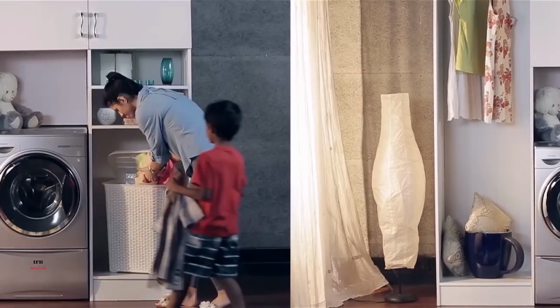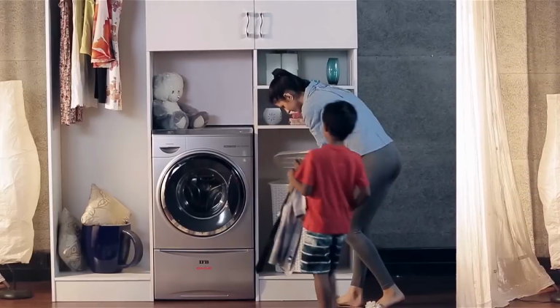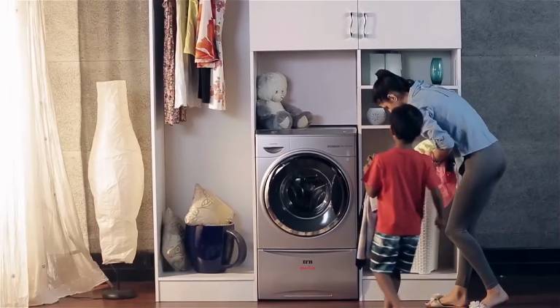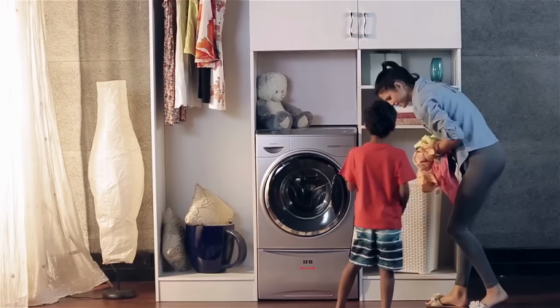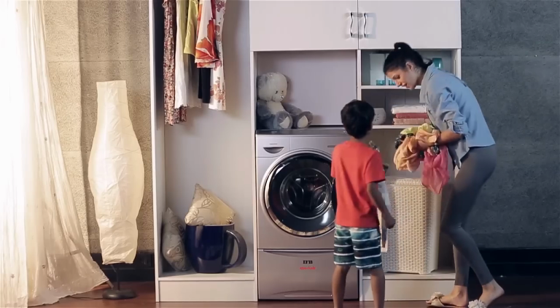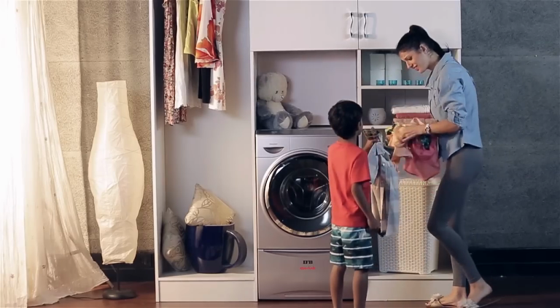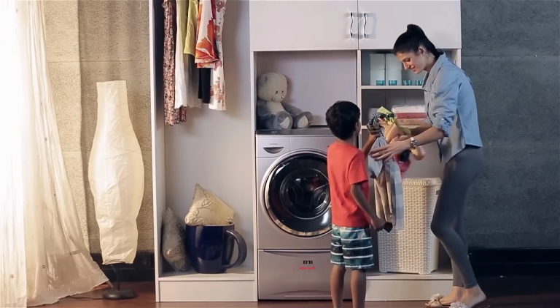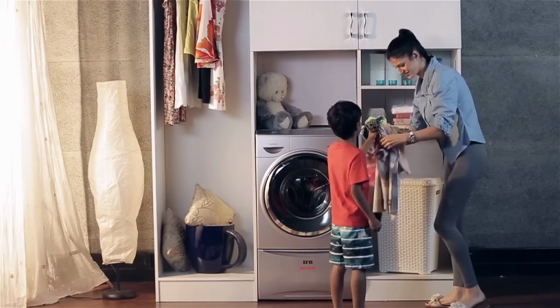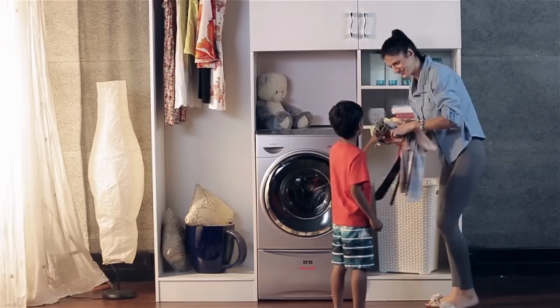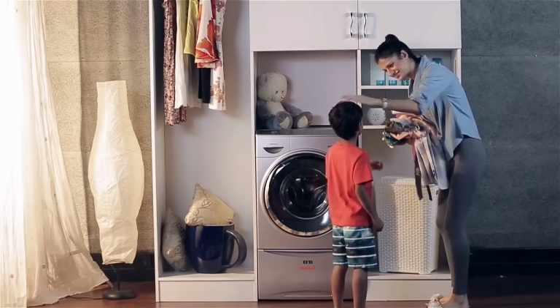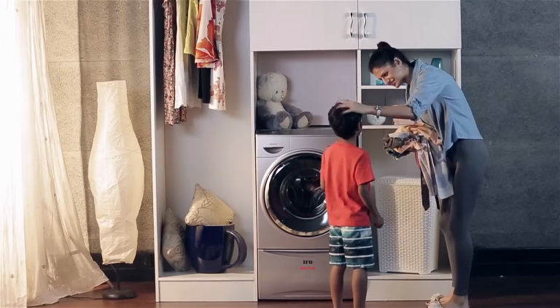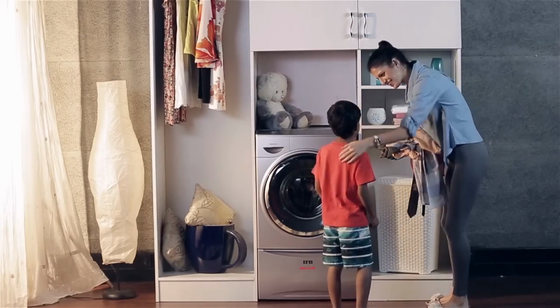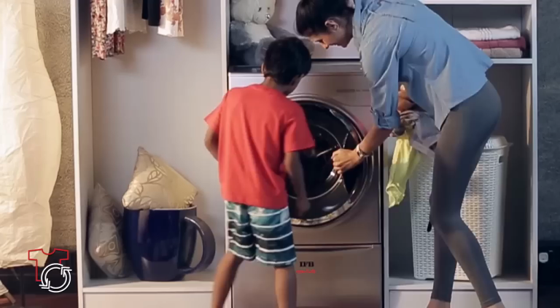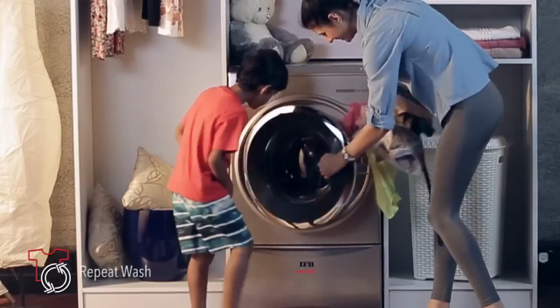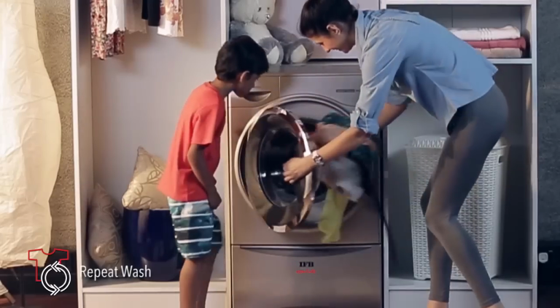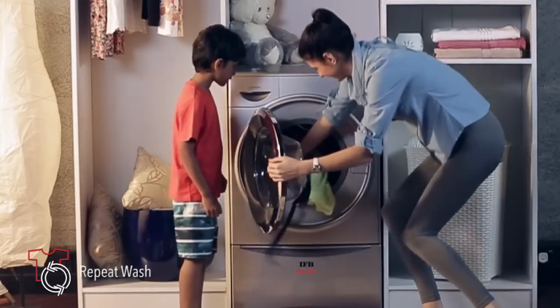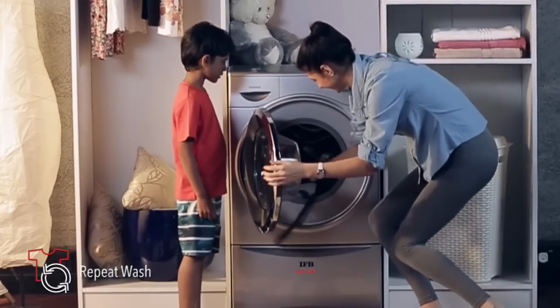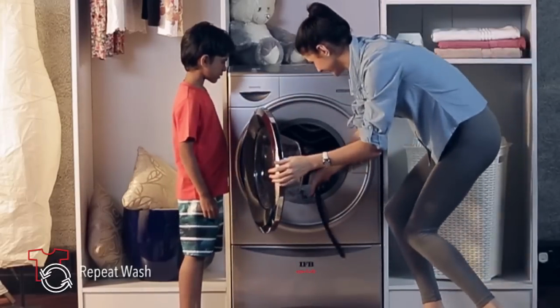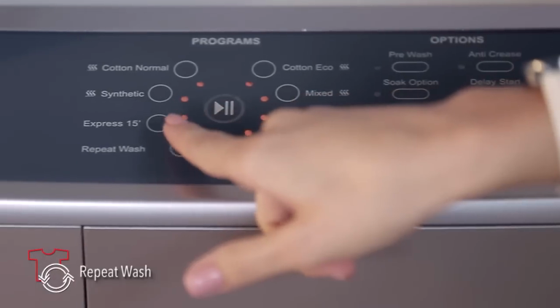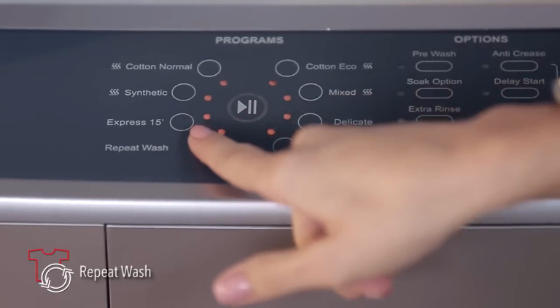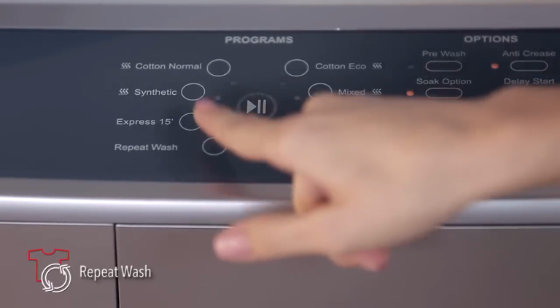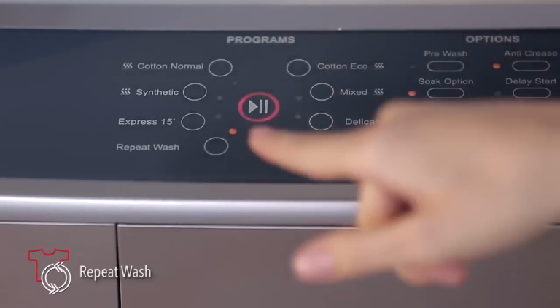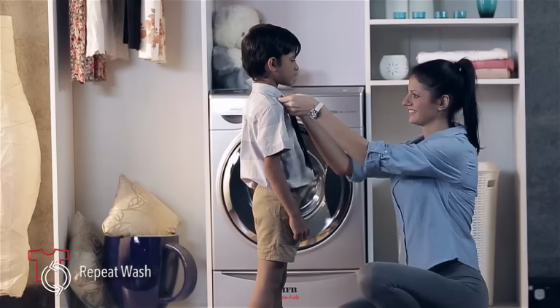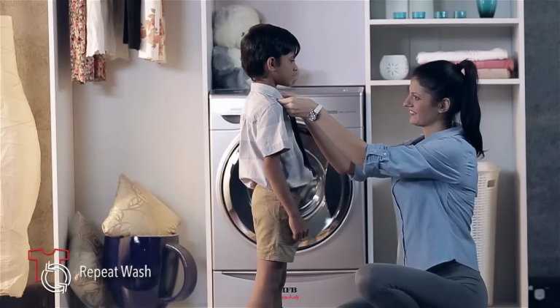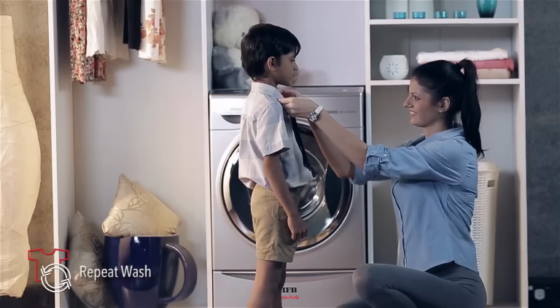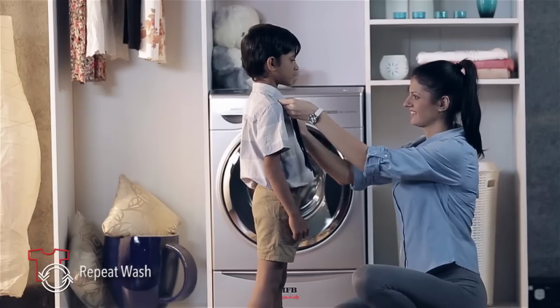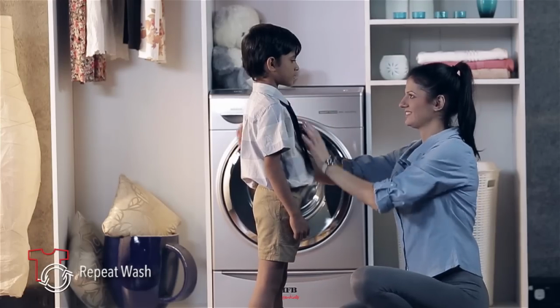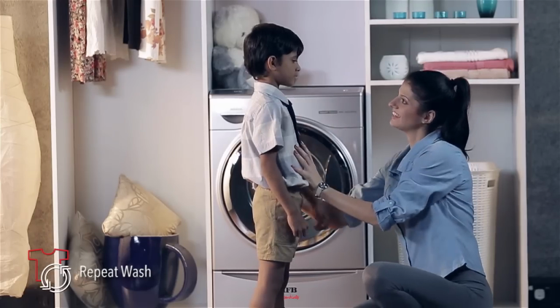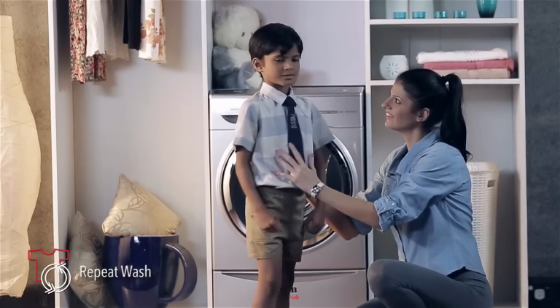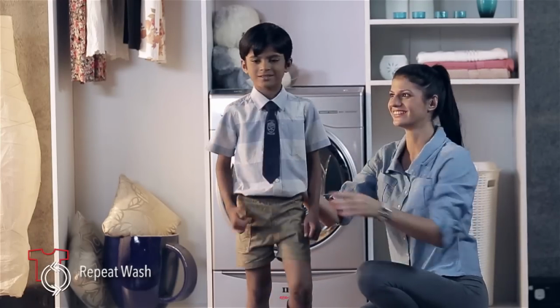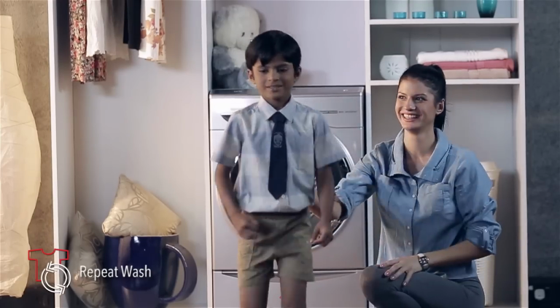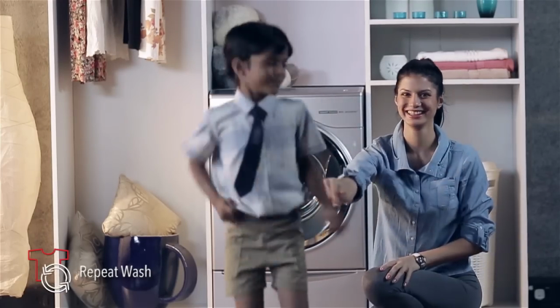Then there are those washes that you repeat every day, and for those, we have the Repeat Wash feature. This nifty feature makes the daily chore a one-touch process.